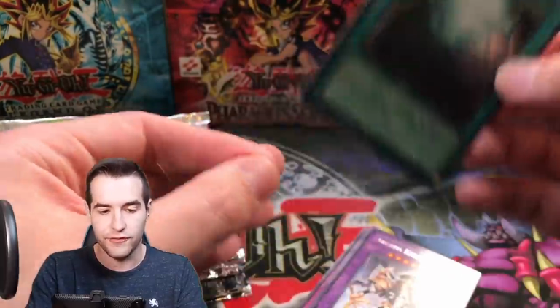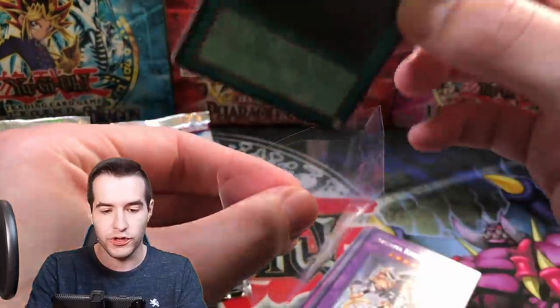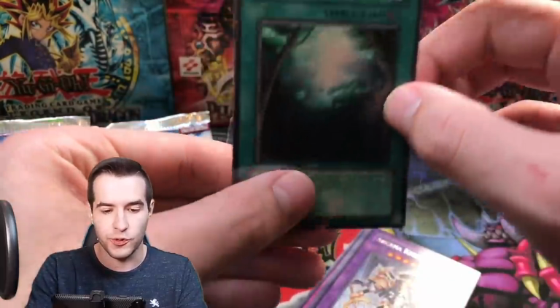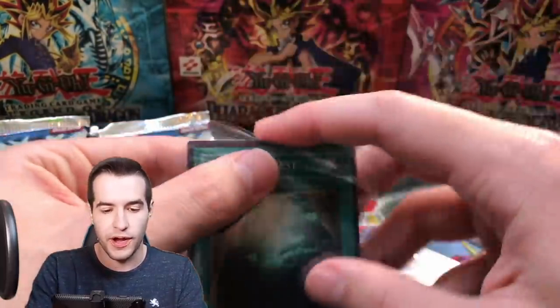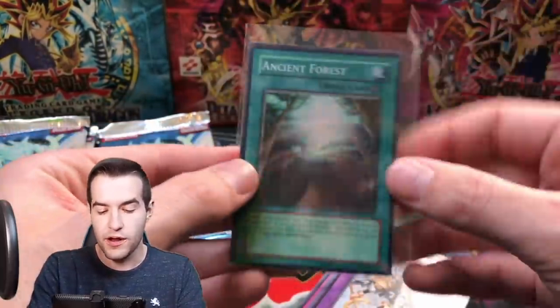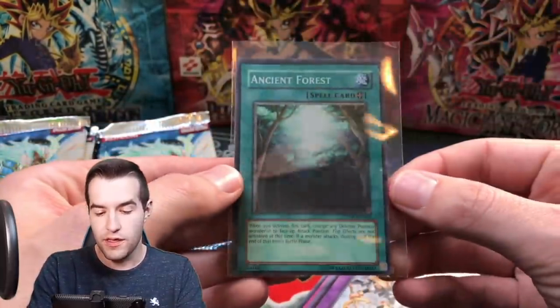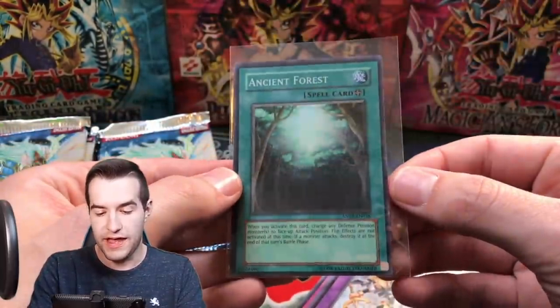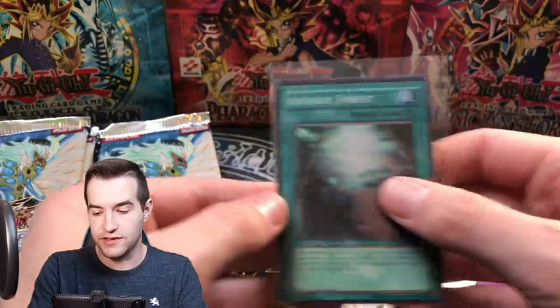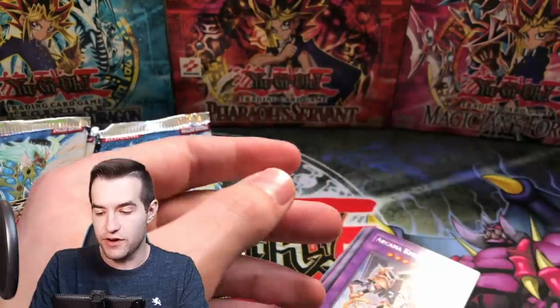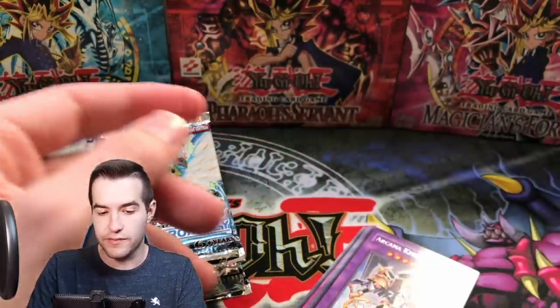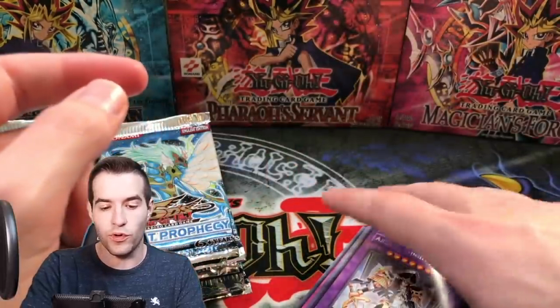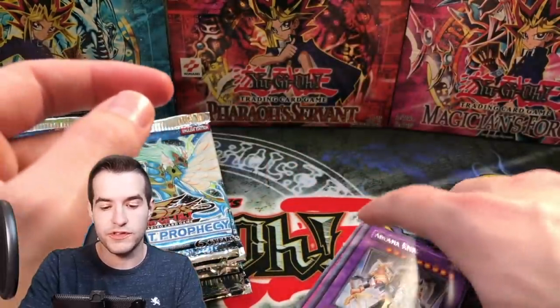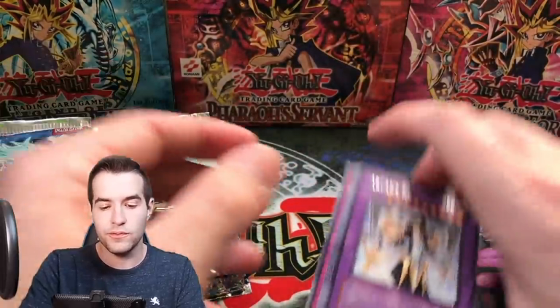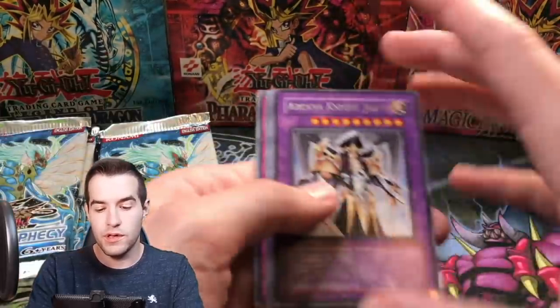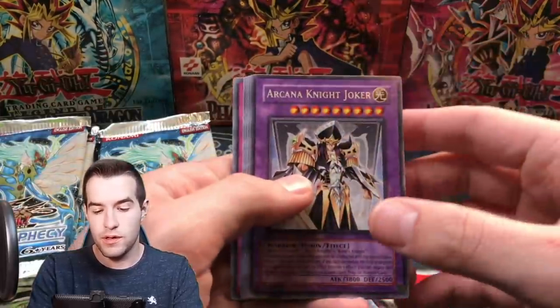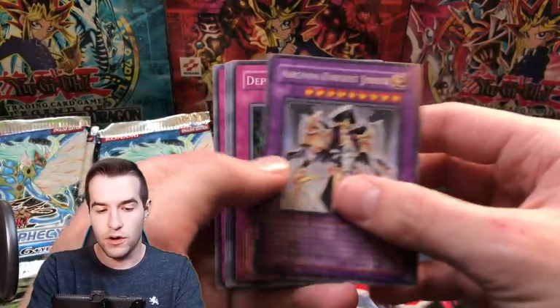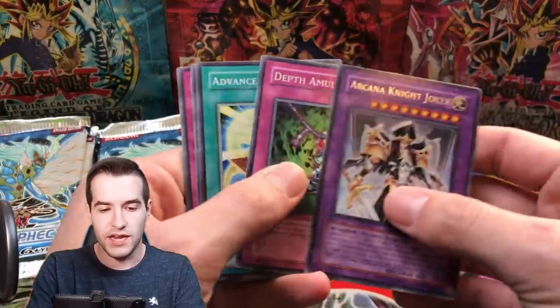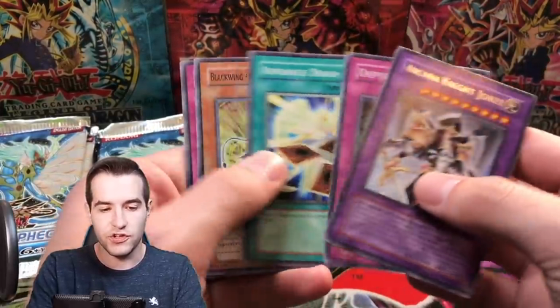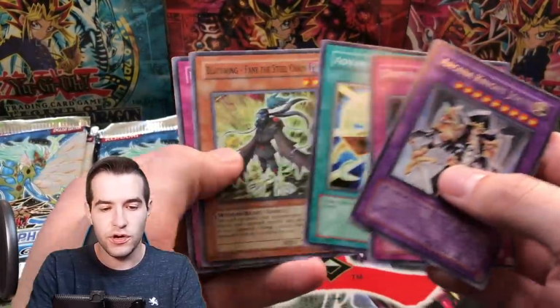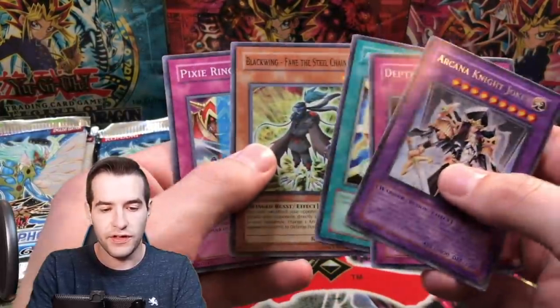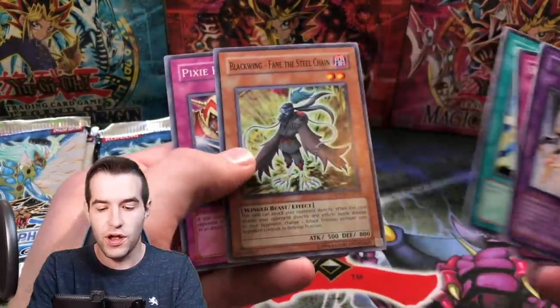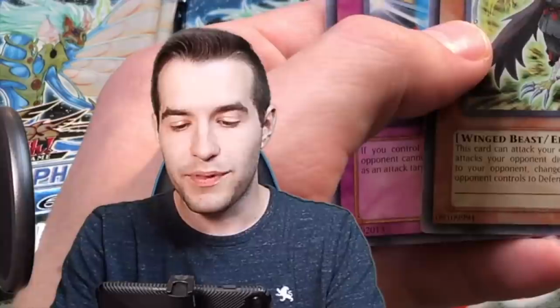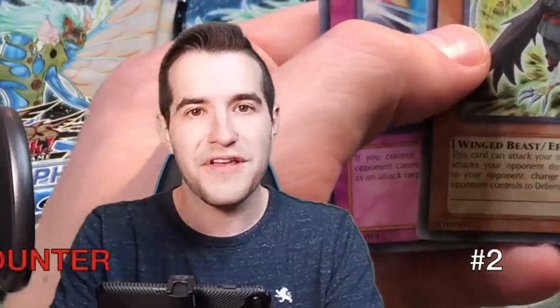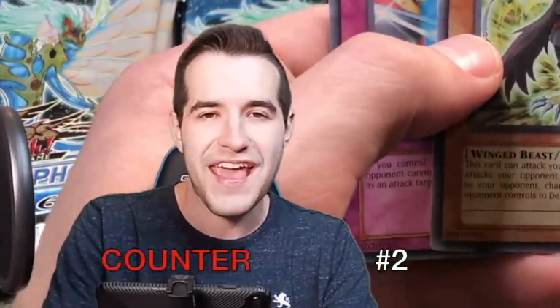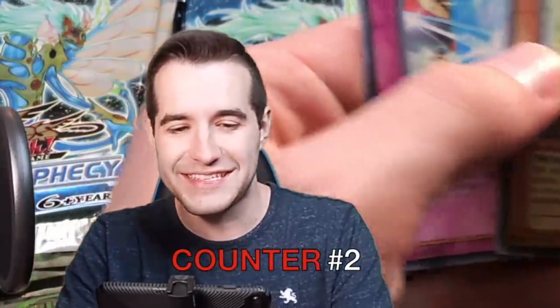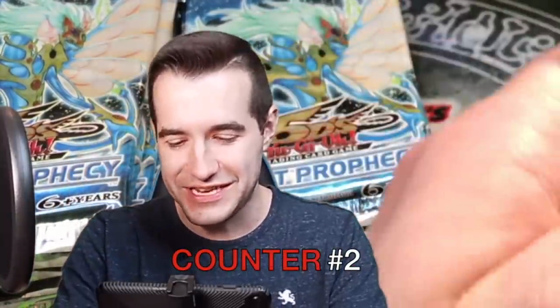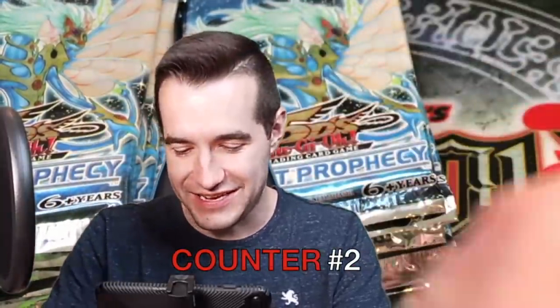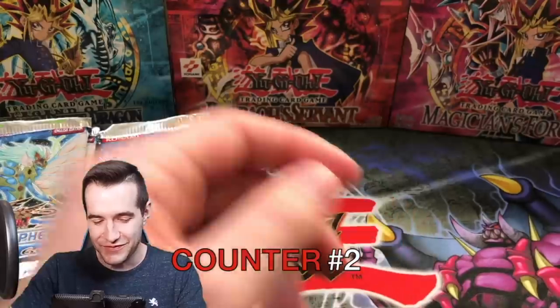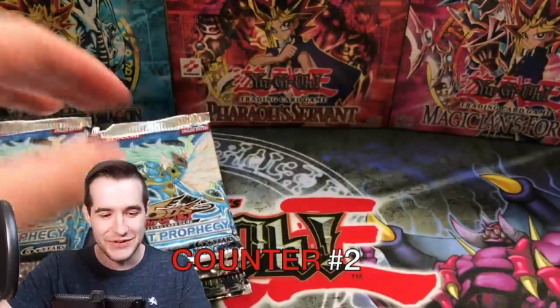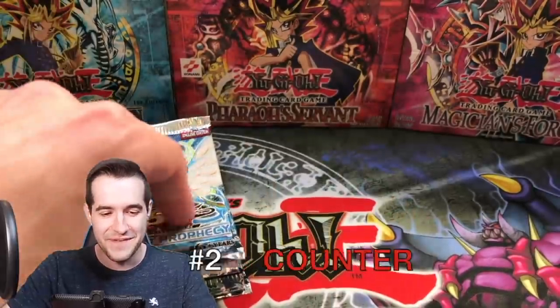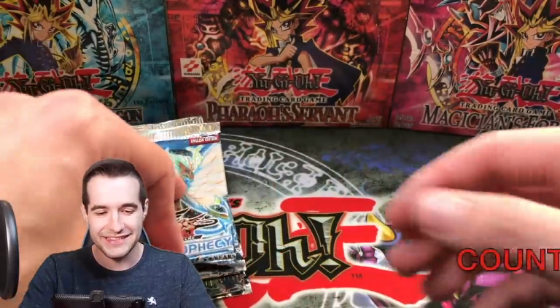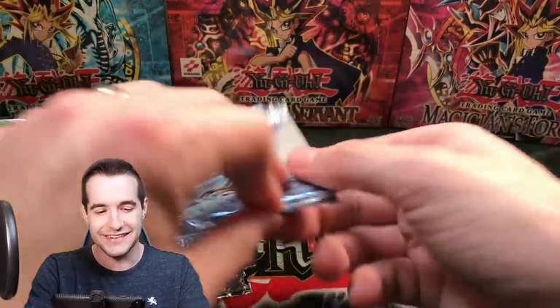Ancient Forest Super Rare — that's a good start, one for two. Arcana Knight Joker, Advanced Draw, Blackwing Fane the Steel Chain — two for two, baby. Let's go.